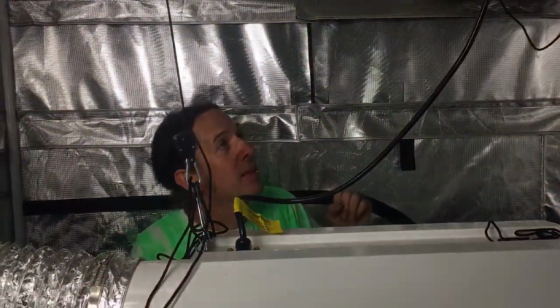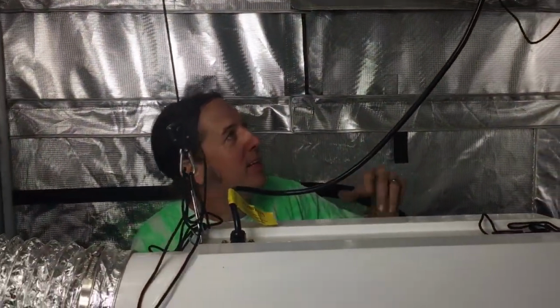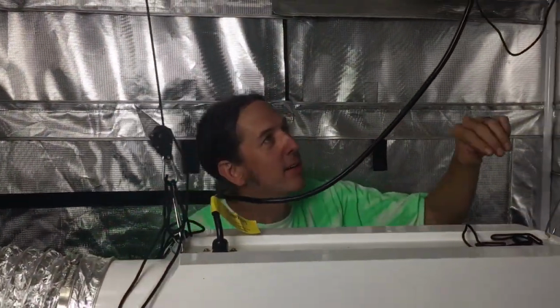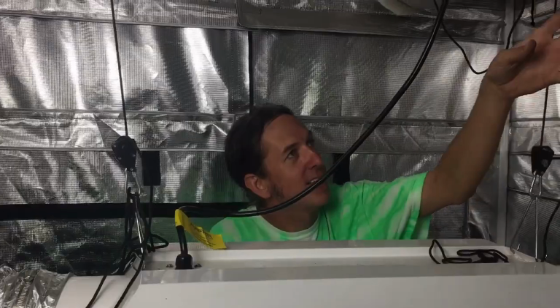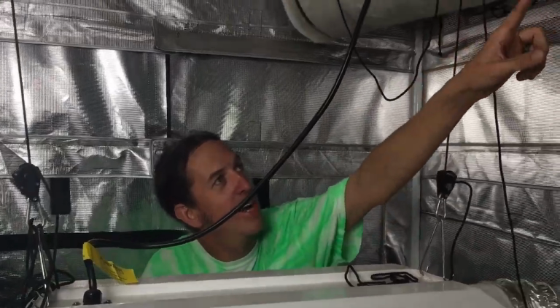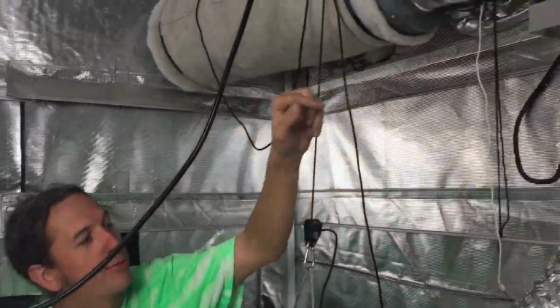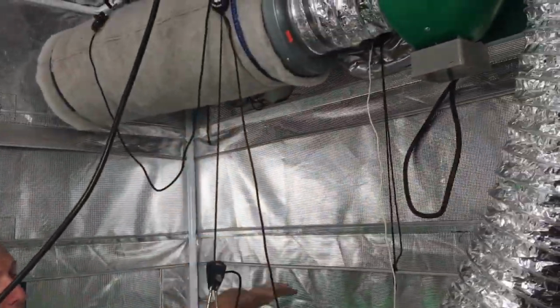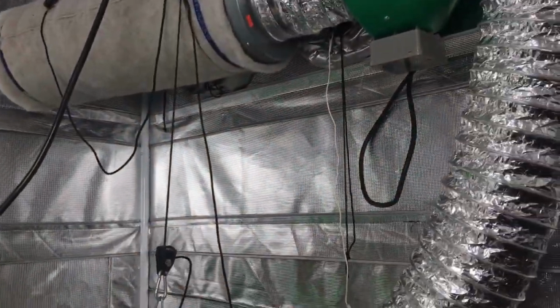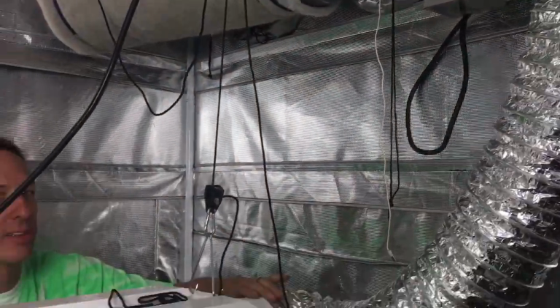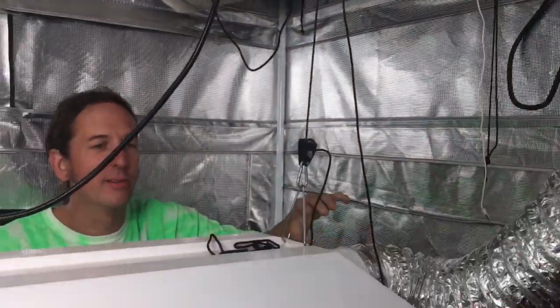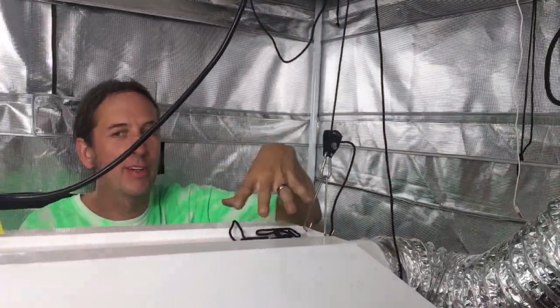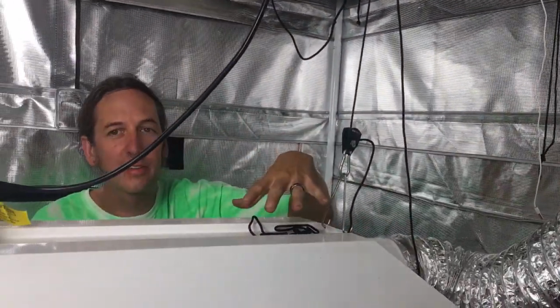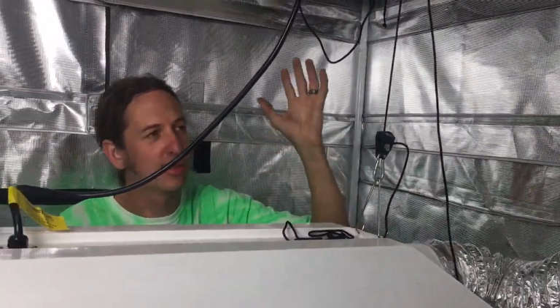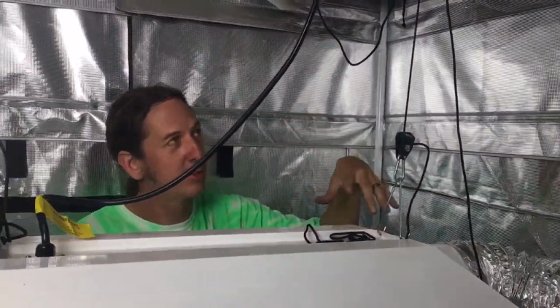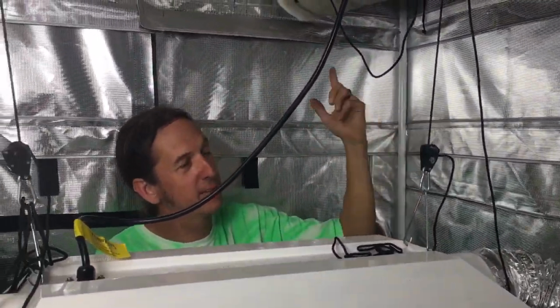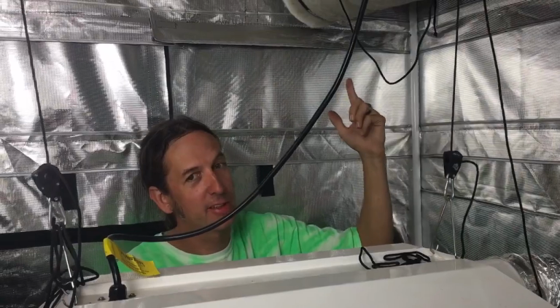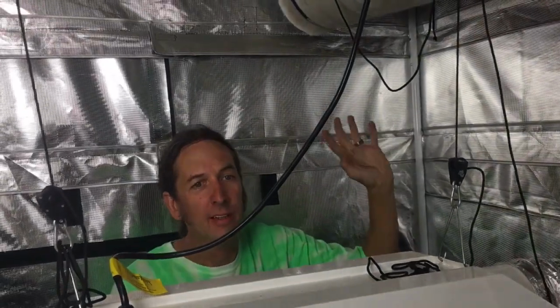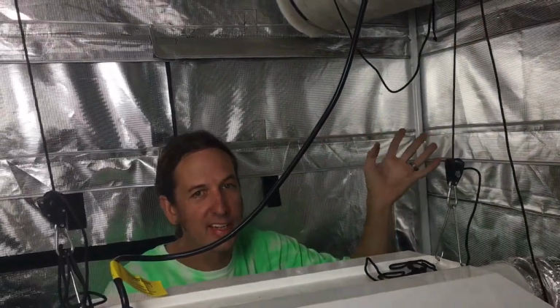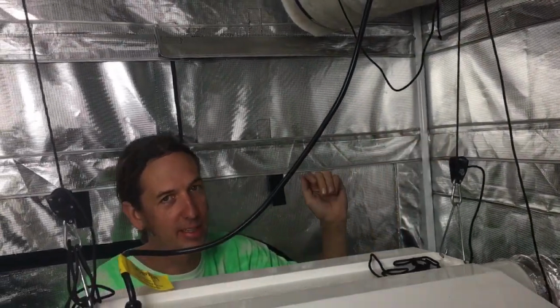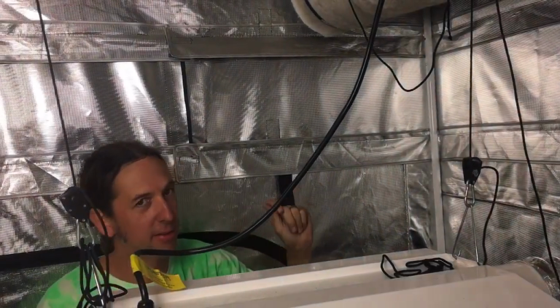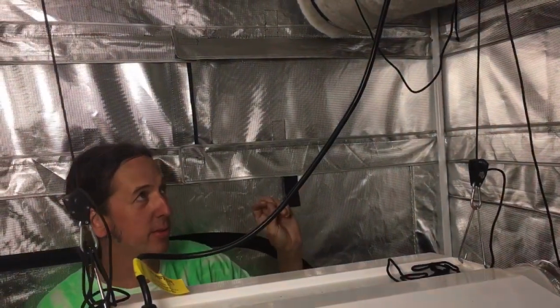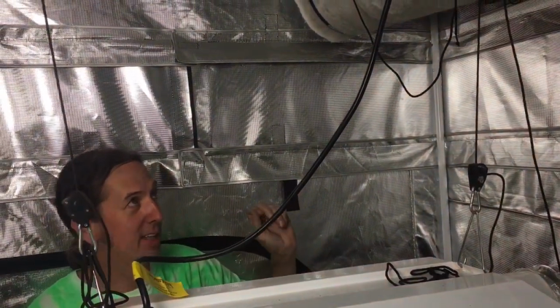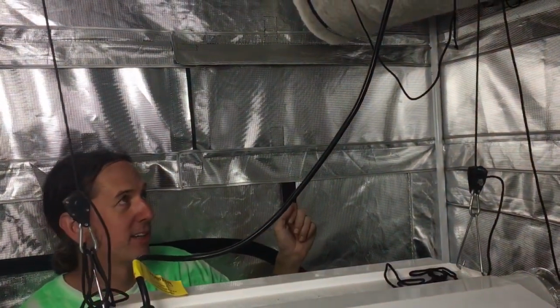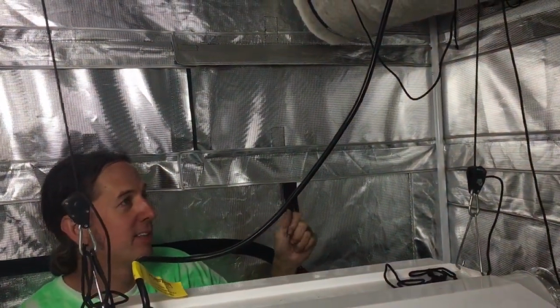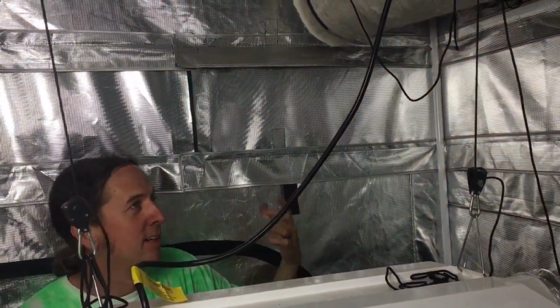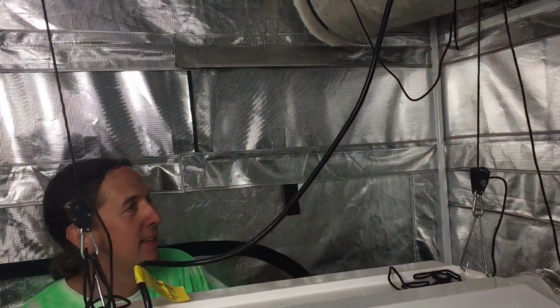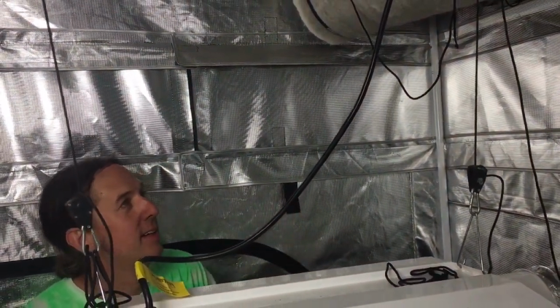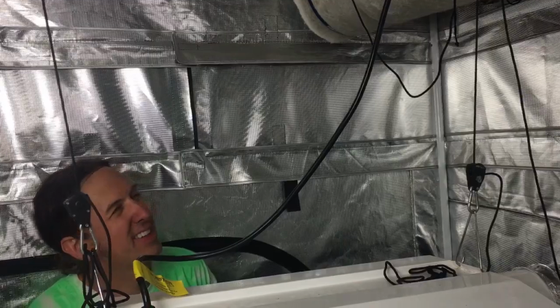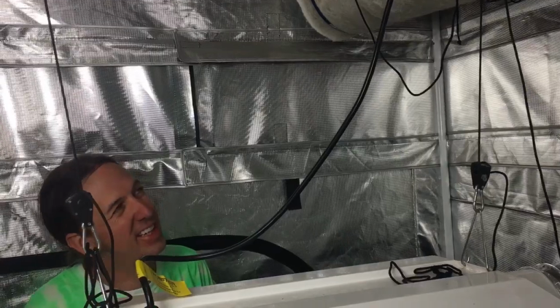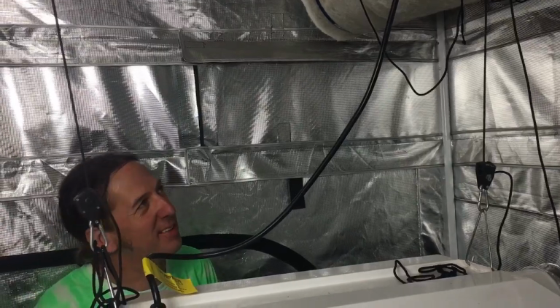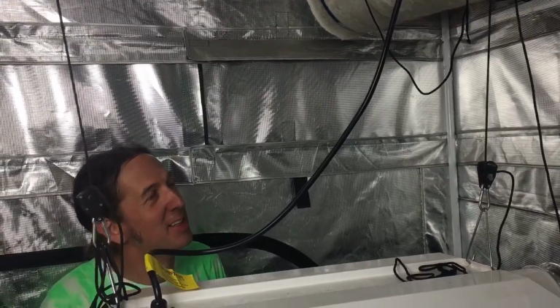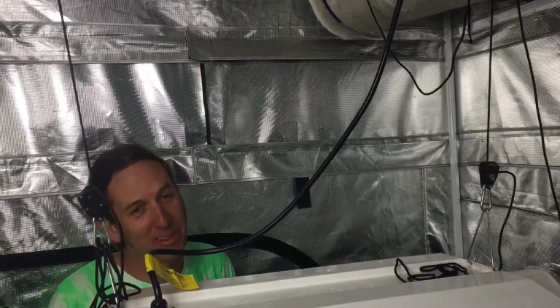Then, if any air leaks out of the crack around the fan, or your ductwork, or your reflector, it's just going to go back into the room and back to the filter. So that's how you're making your room a lot more airtight — or I guess I'm going to say smell-tight.